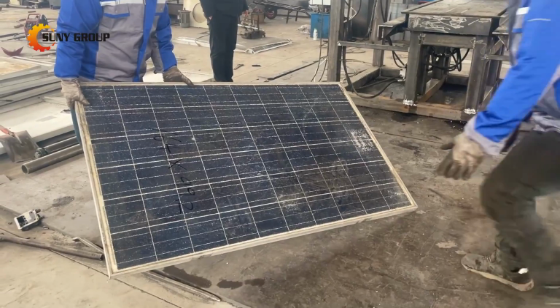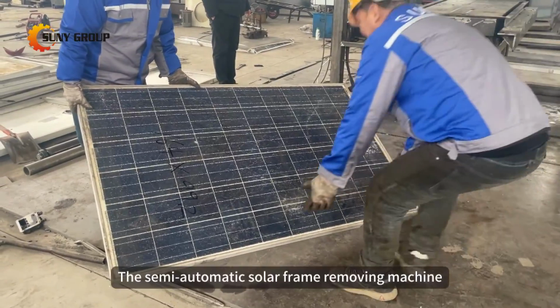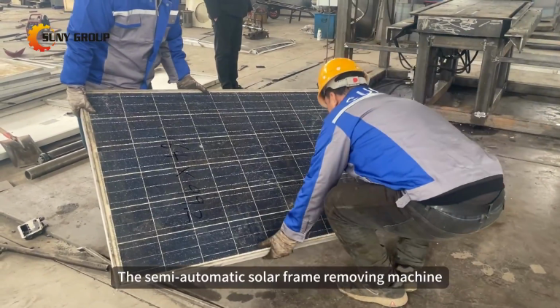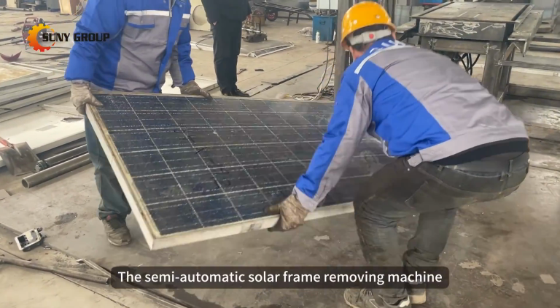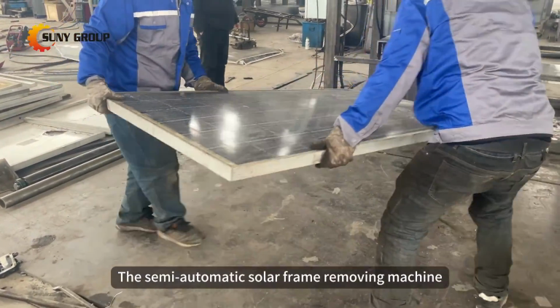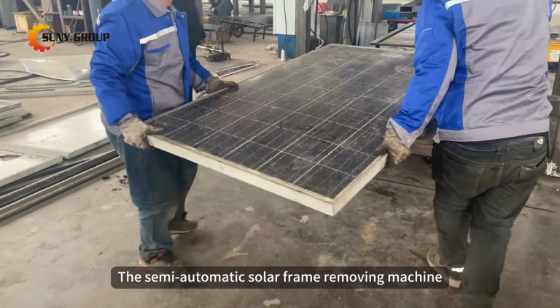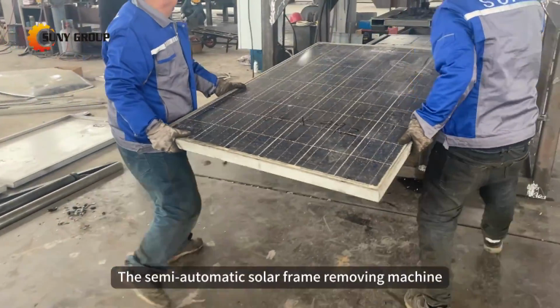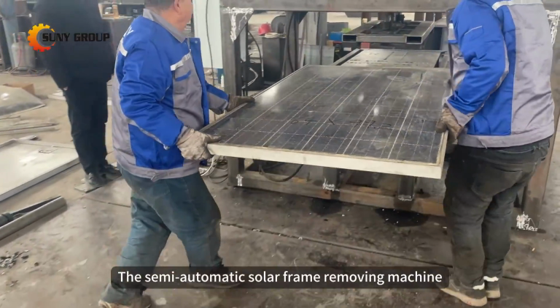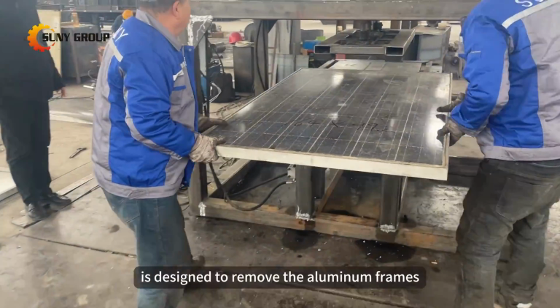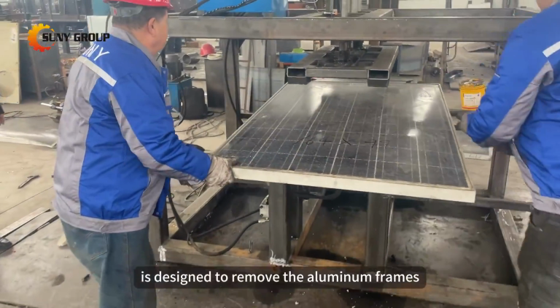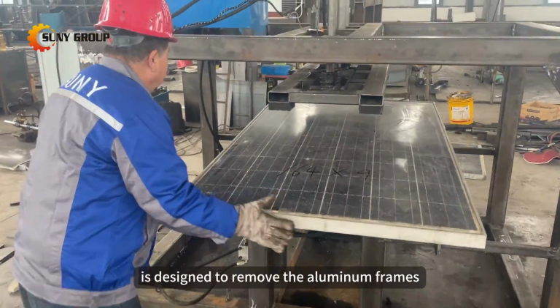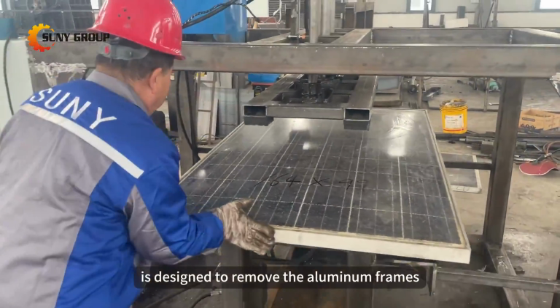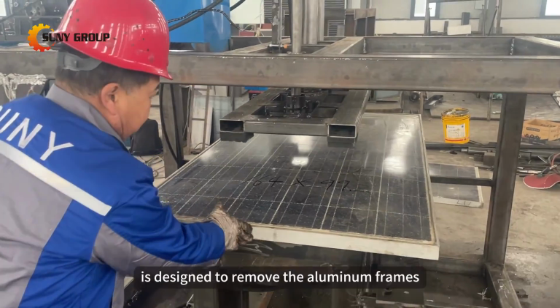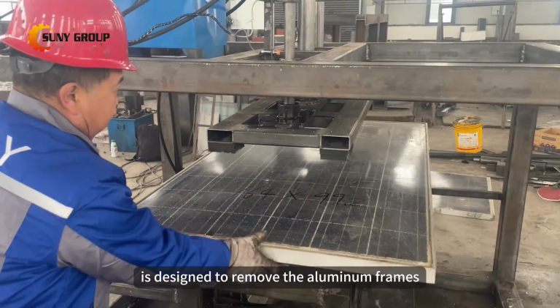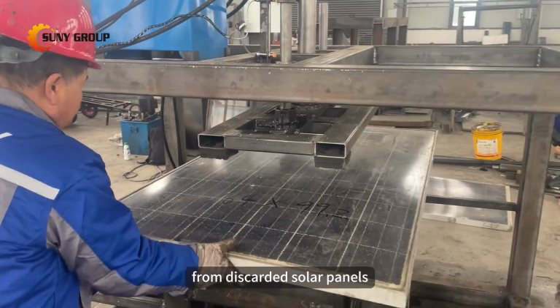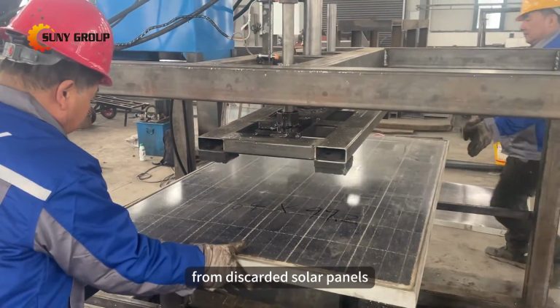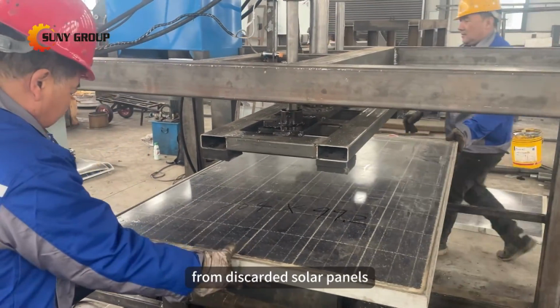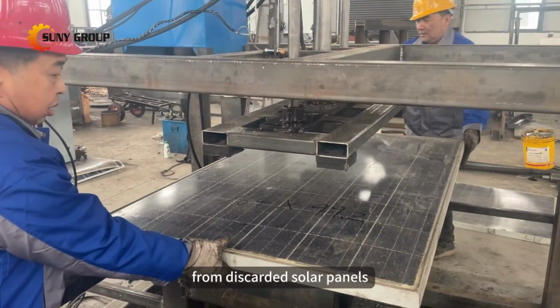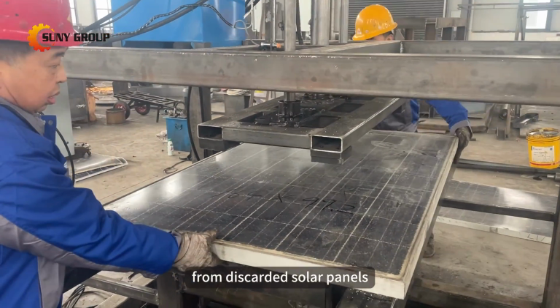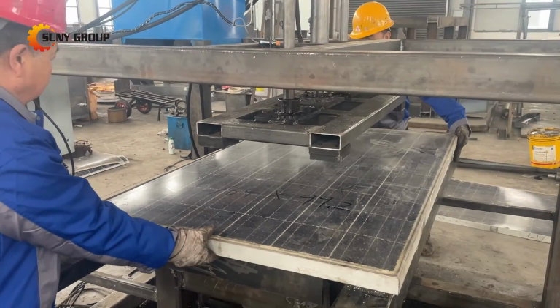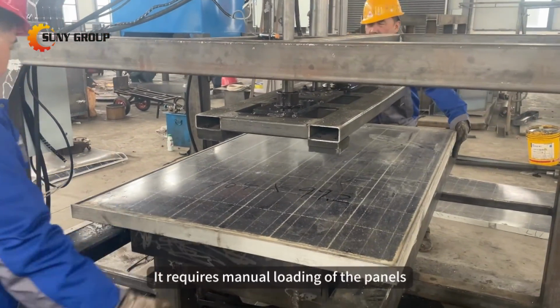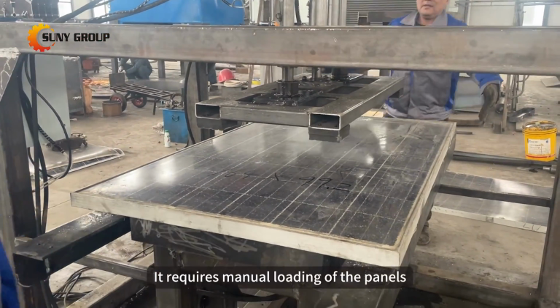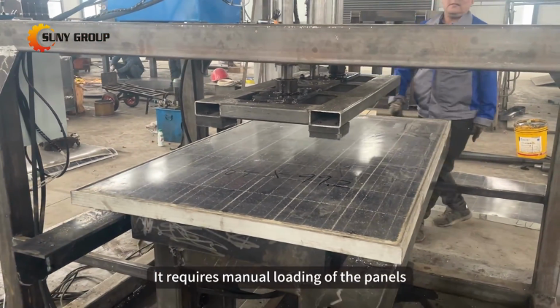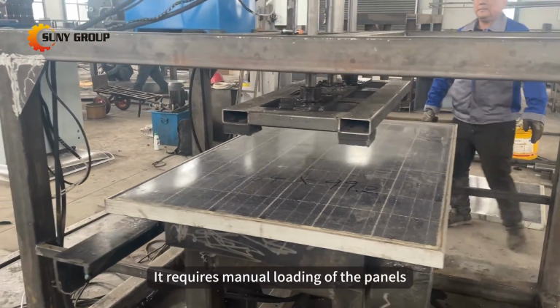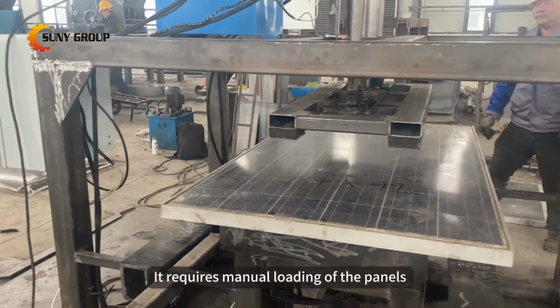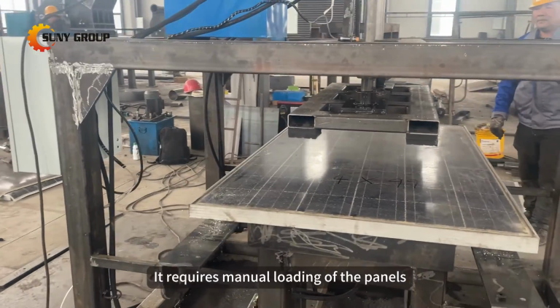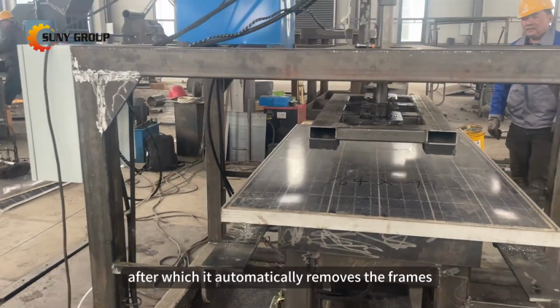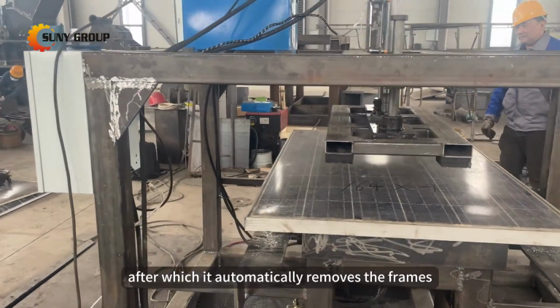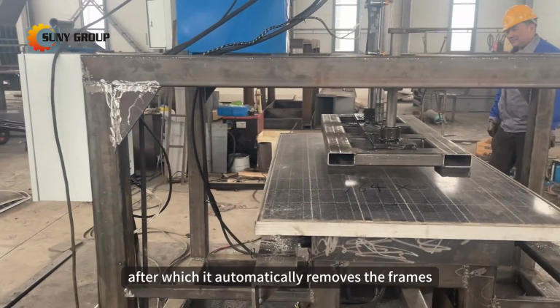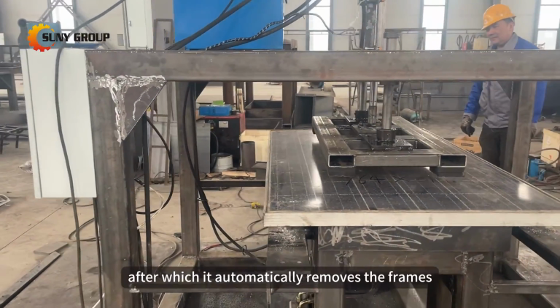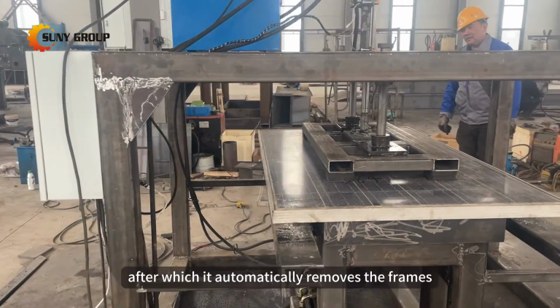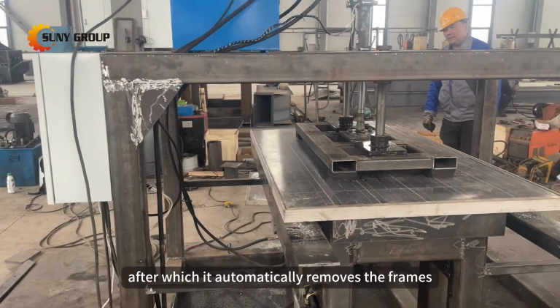The semi-automatic solar frame removing machine is designed to remove the aluminum frames from discarded solar panels. It requires manual loading of the panels, after which it automatically removes the frames.